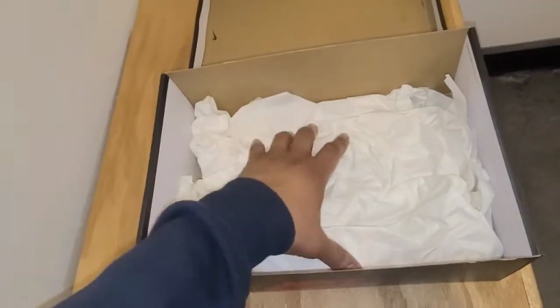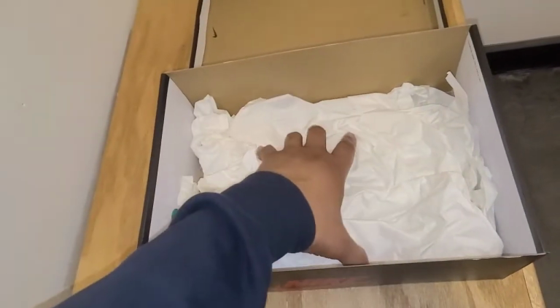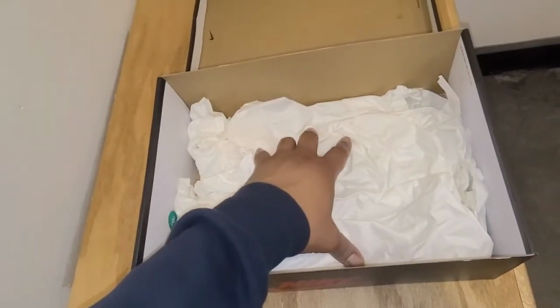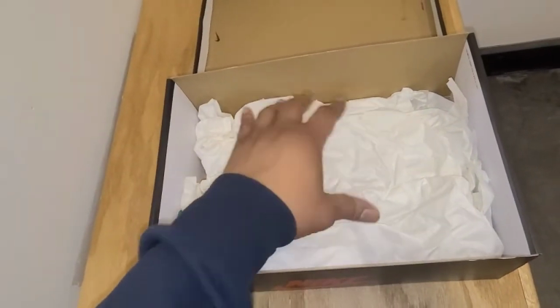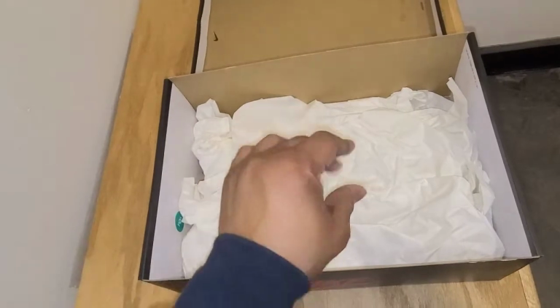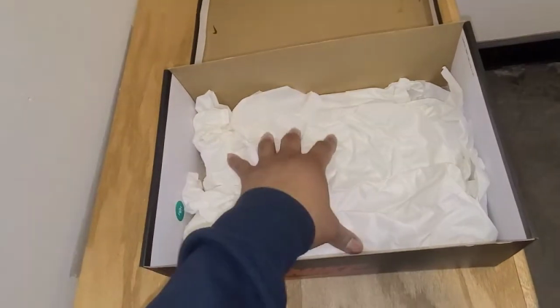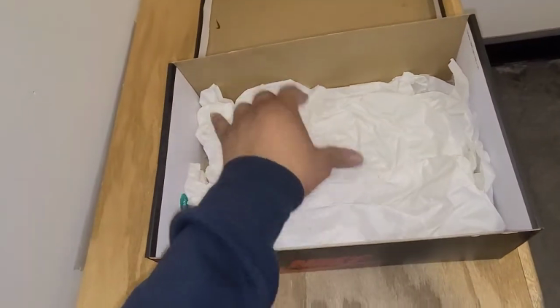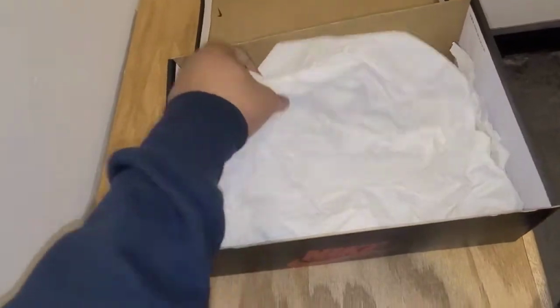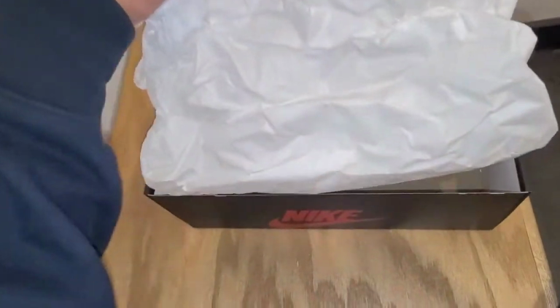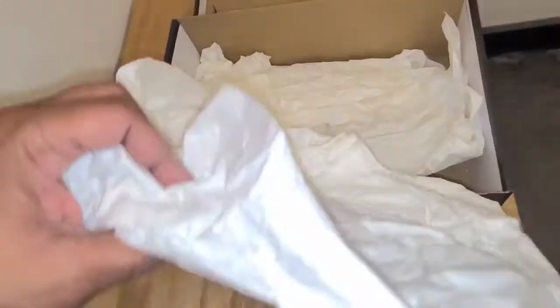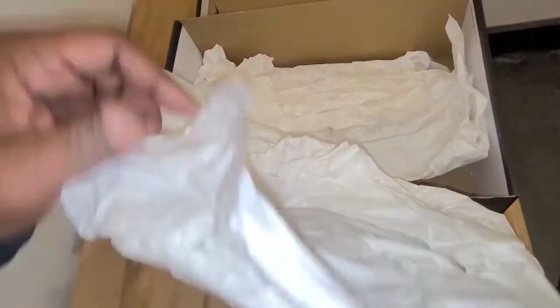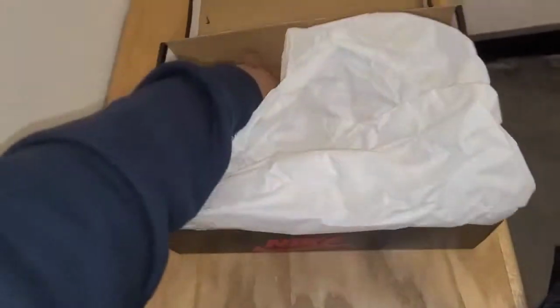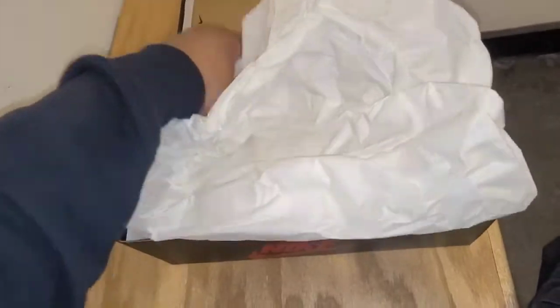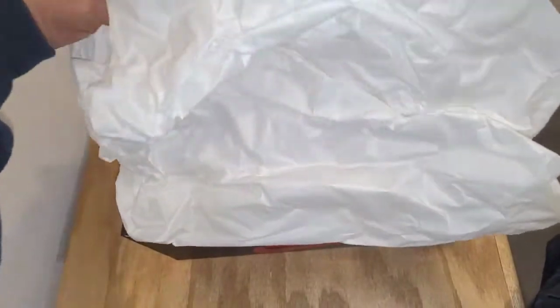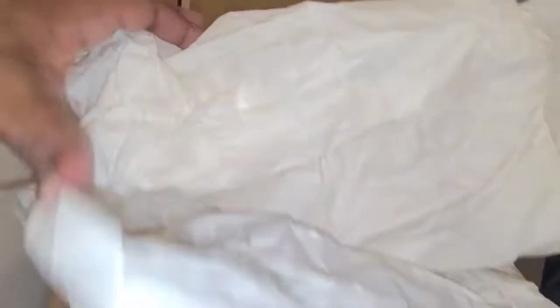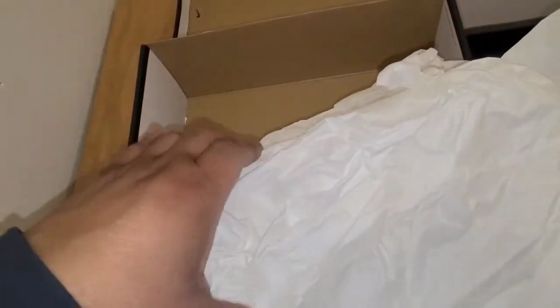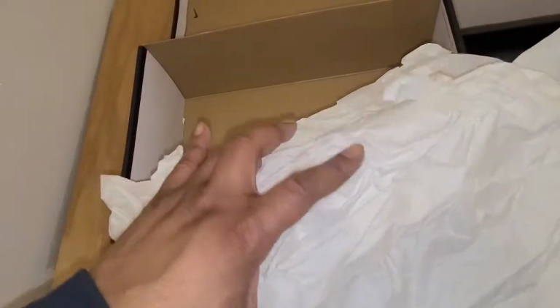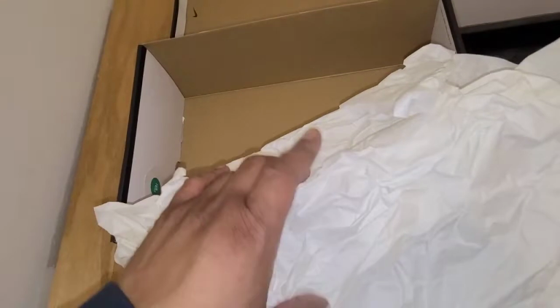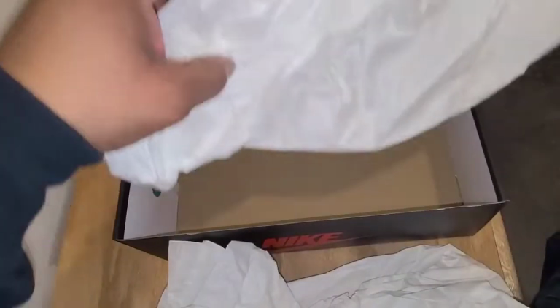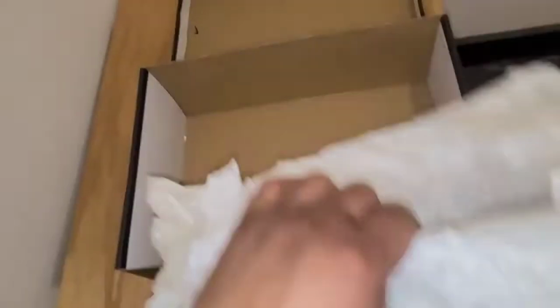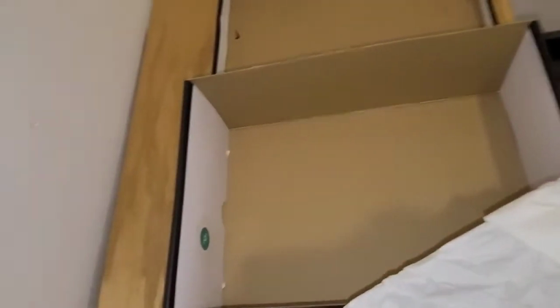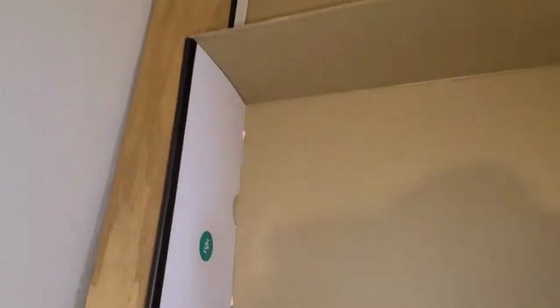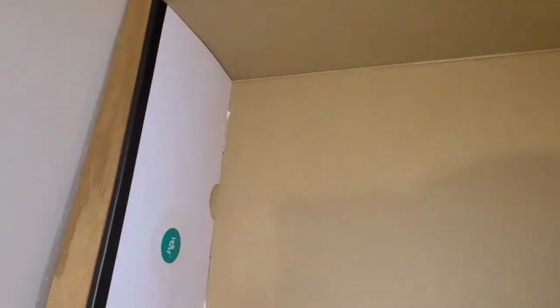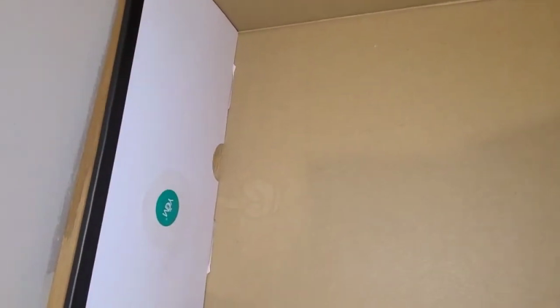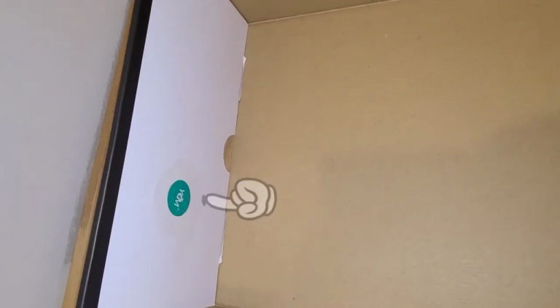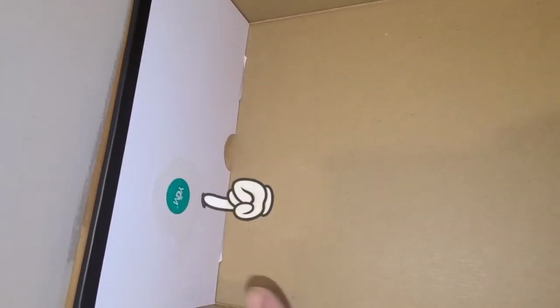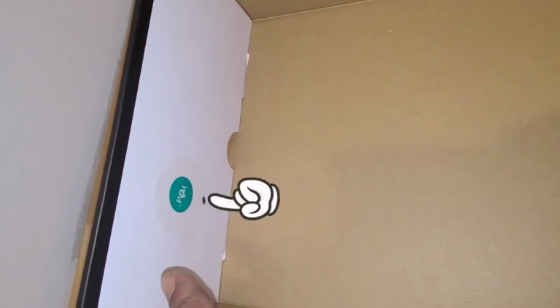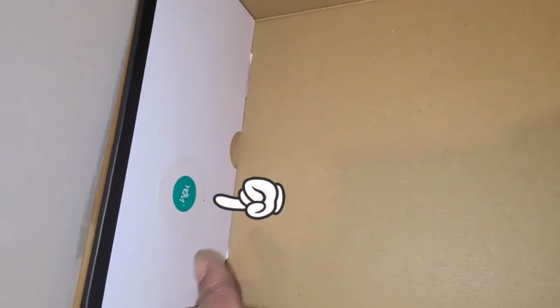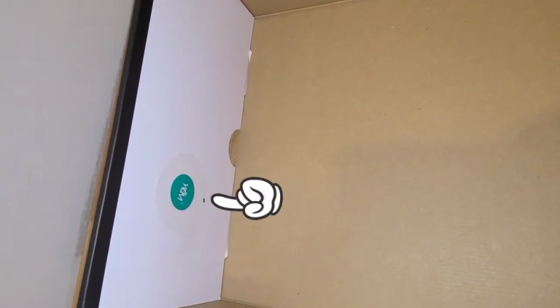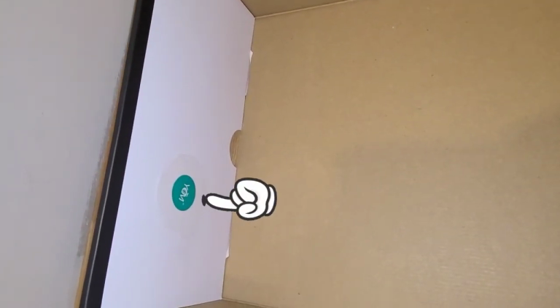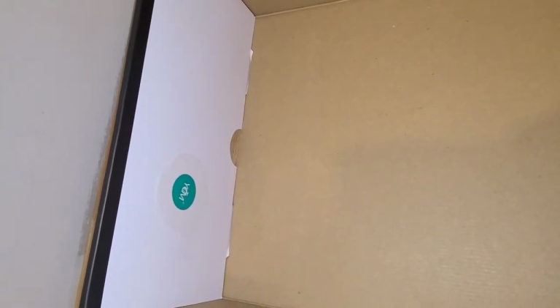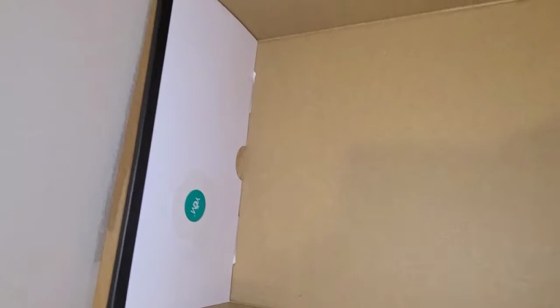If you look at the shoe, the shoes did come individually wrapped. You've got two different sides of paper, and I'll show you that in a minute. But also, what's important in this box is that you have a quality control stamp right there.